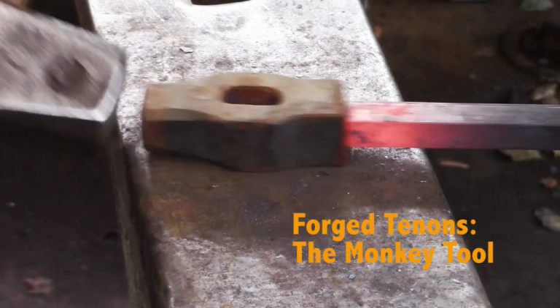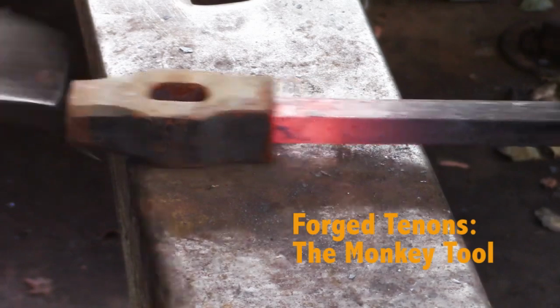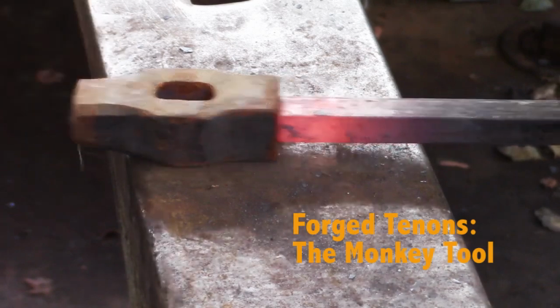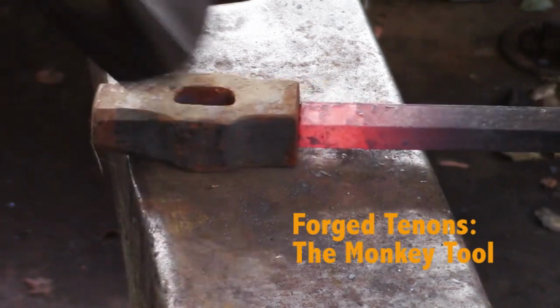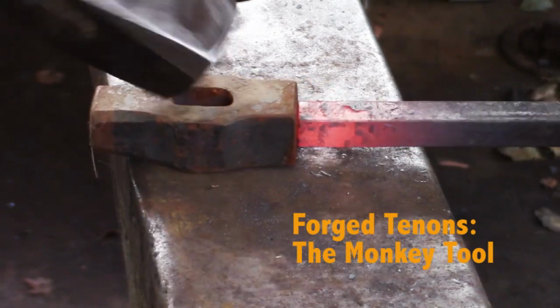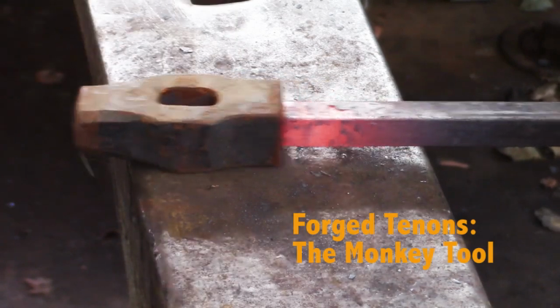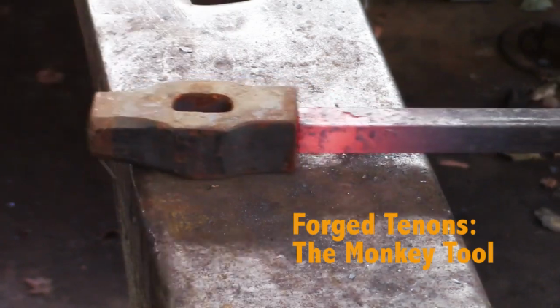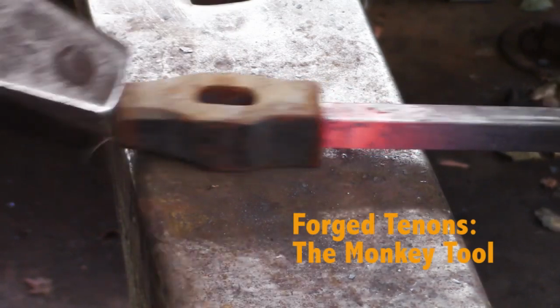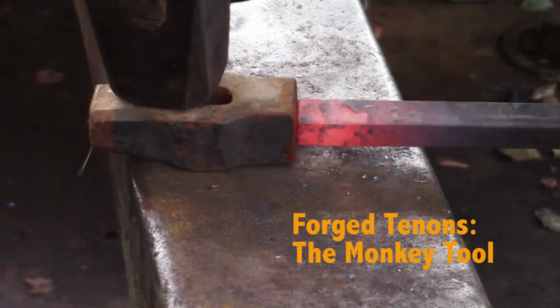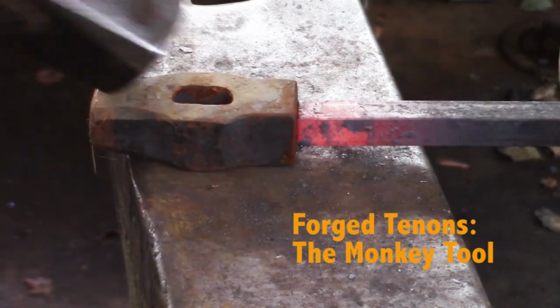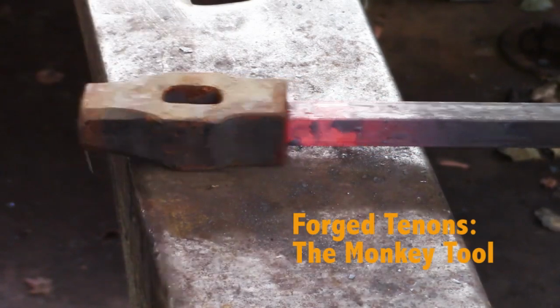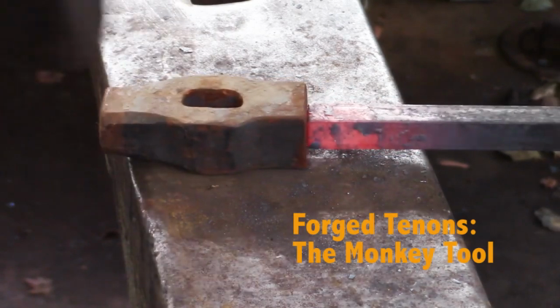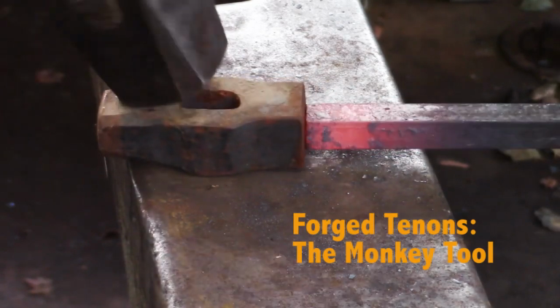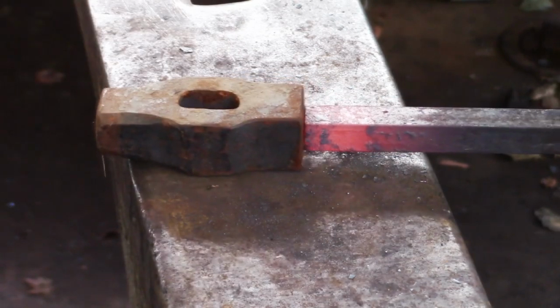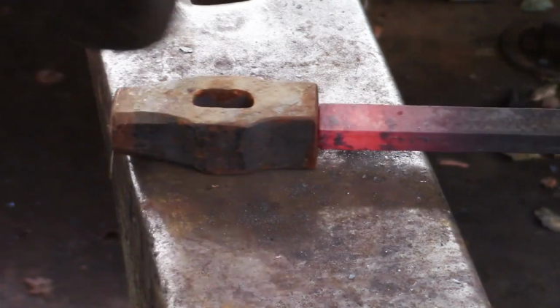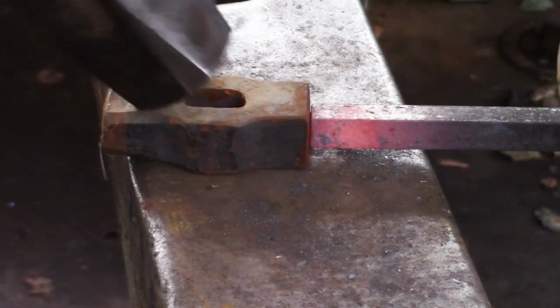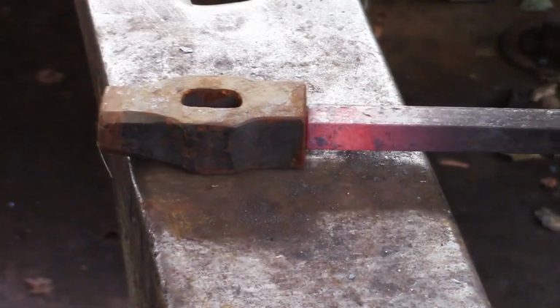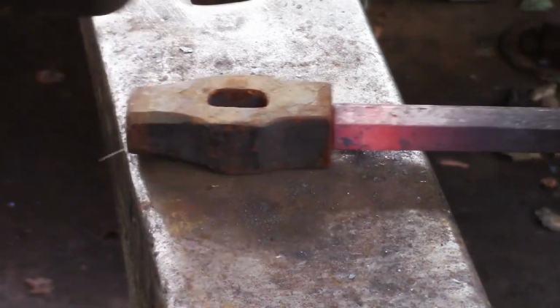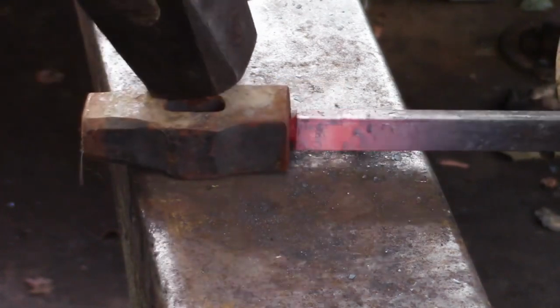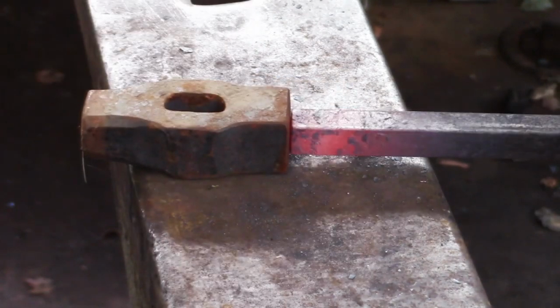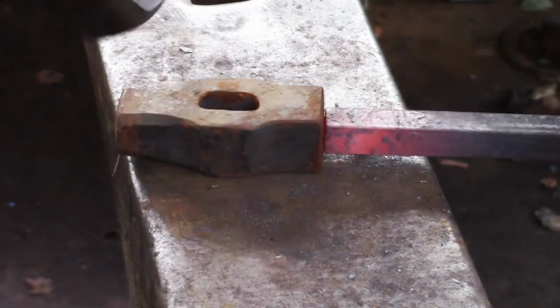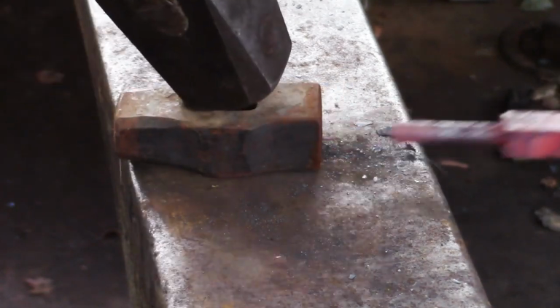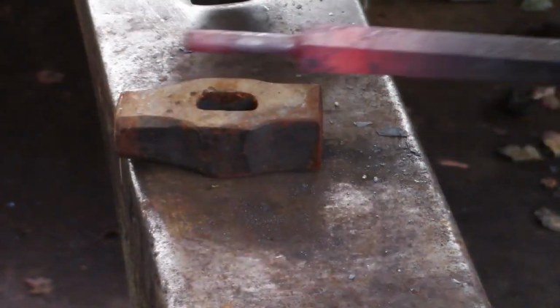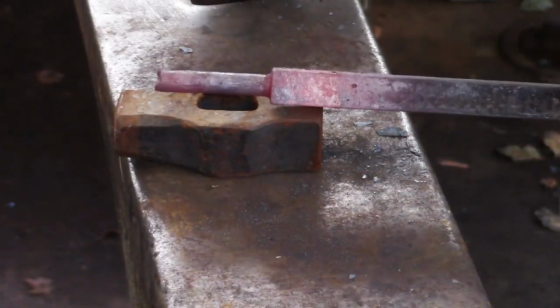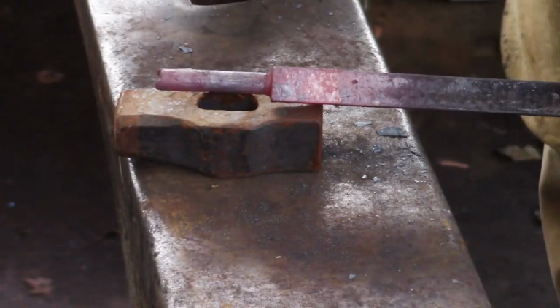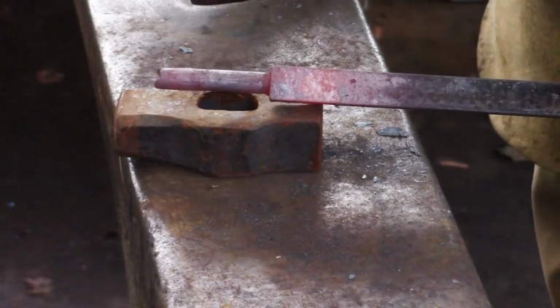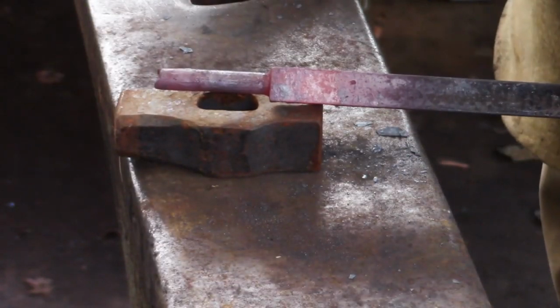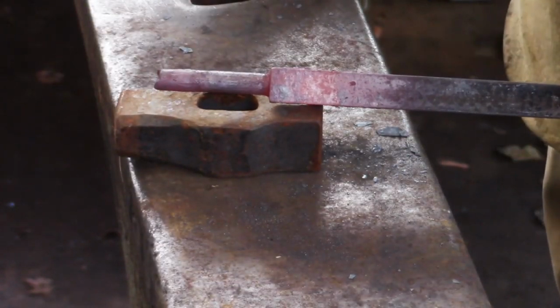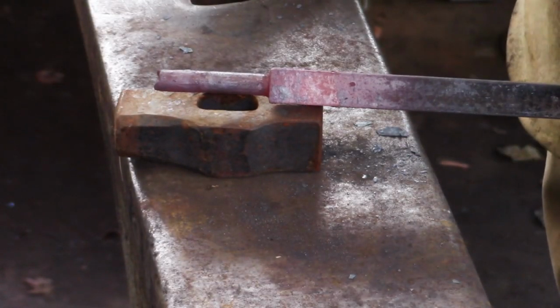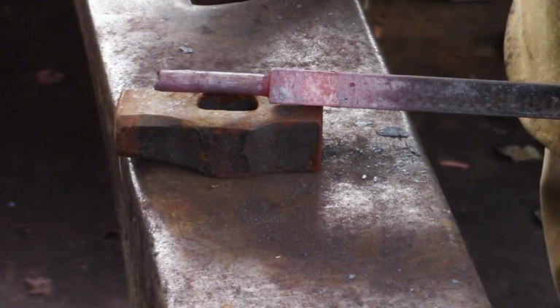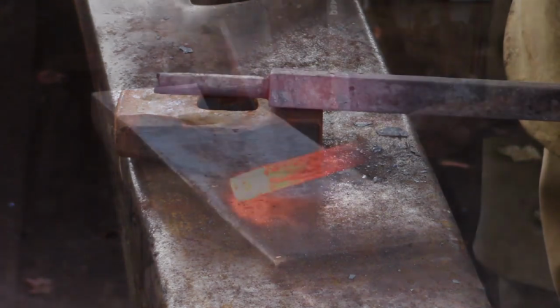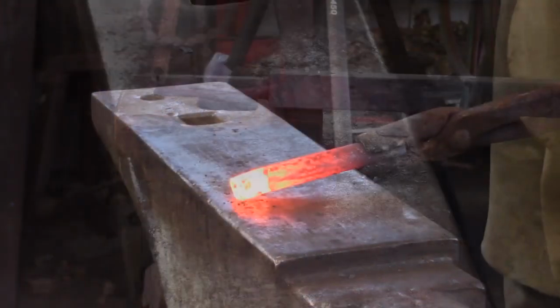The monkey tool is used to dress the shoulders of any forged tenon. It is not intended to dress the tenon itself. The elliptical hole is to allow water and scale to exit as you're using the tool.